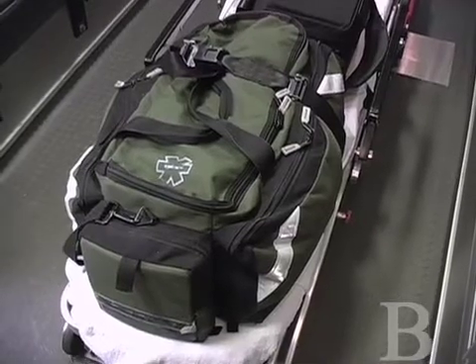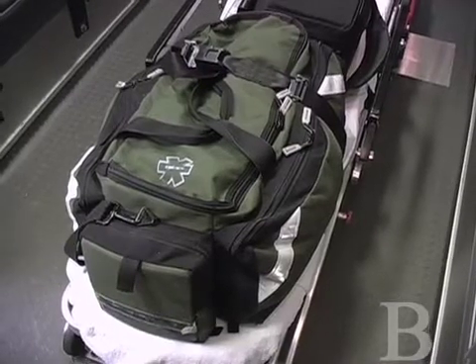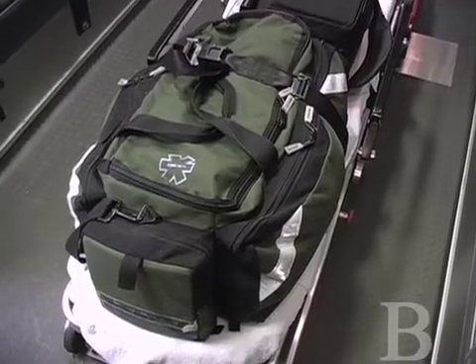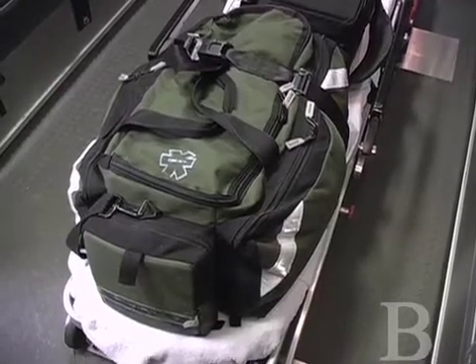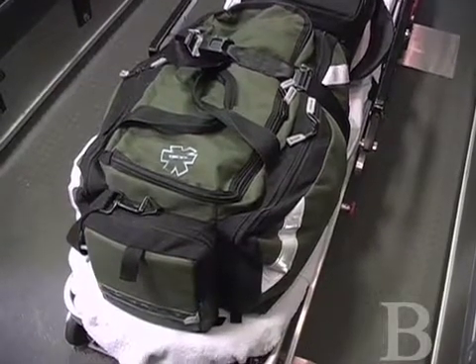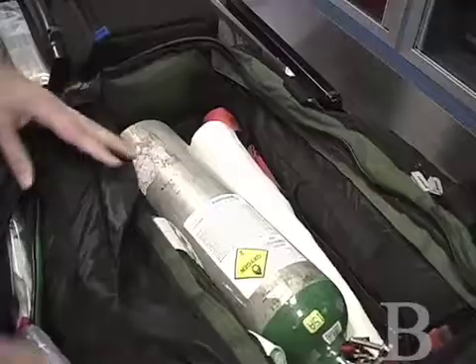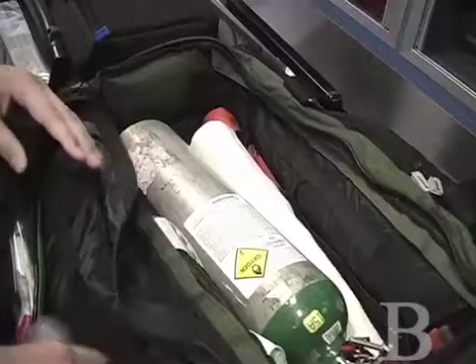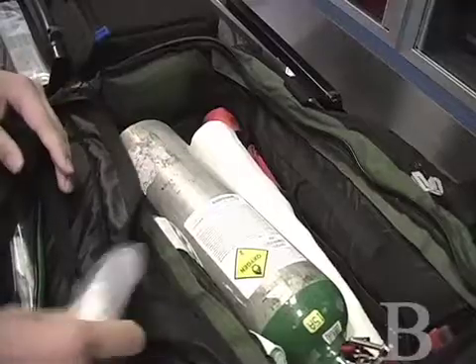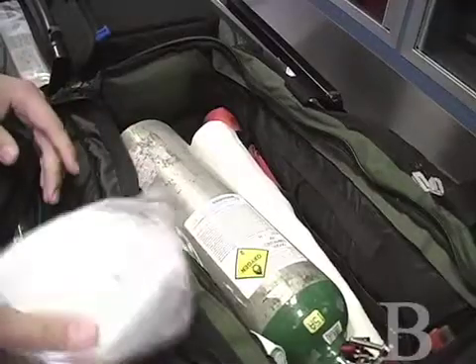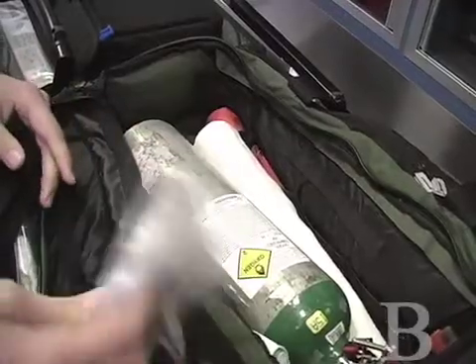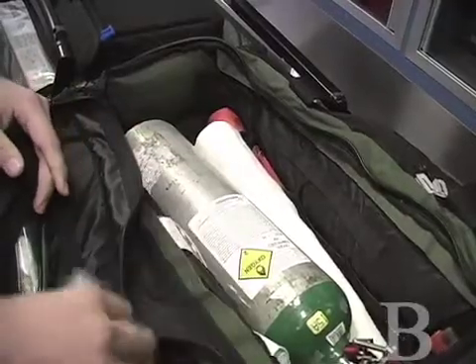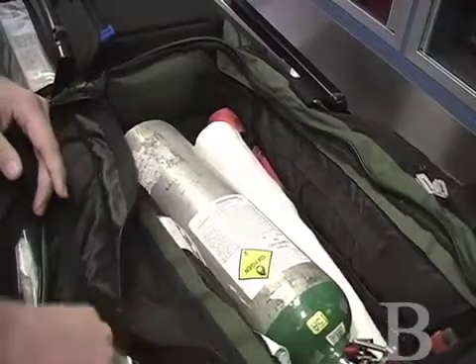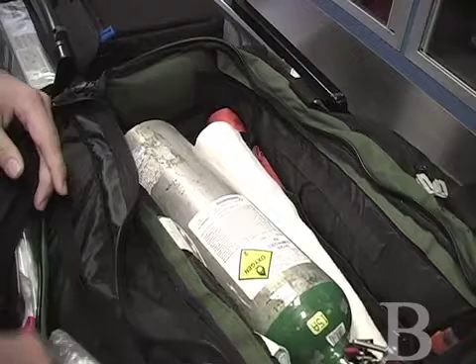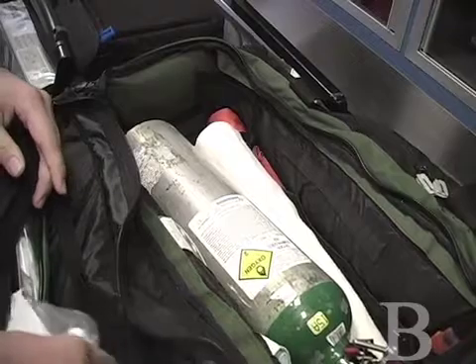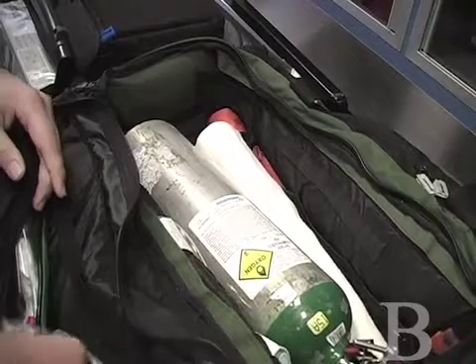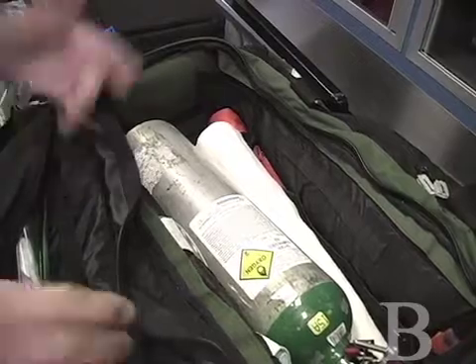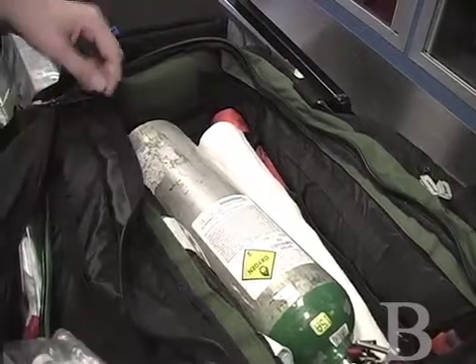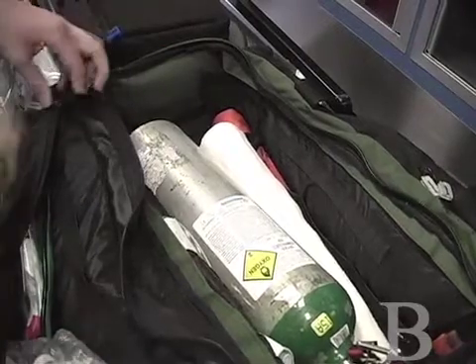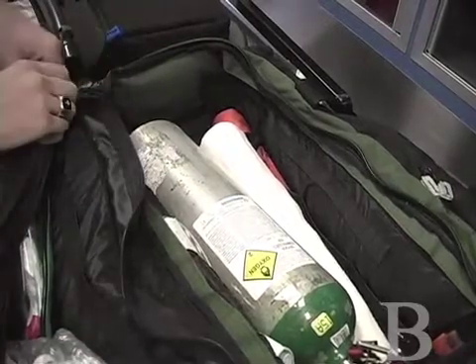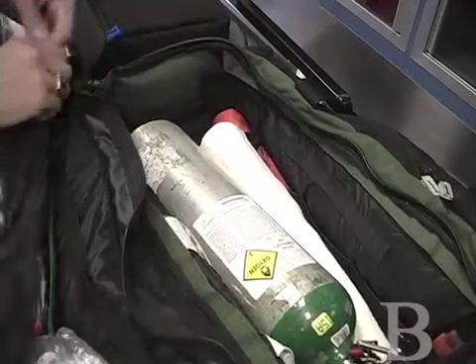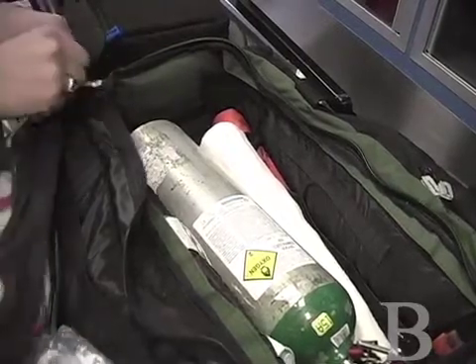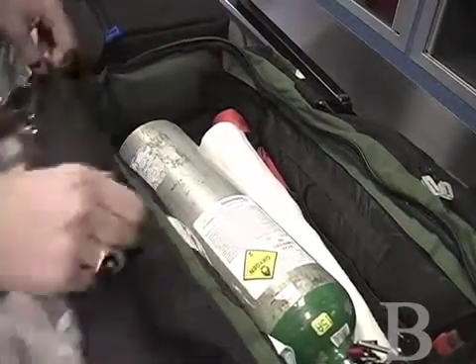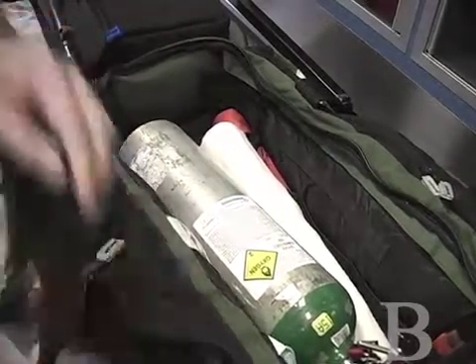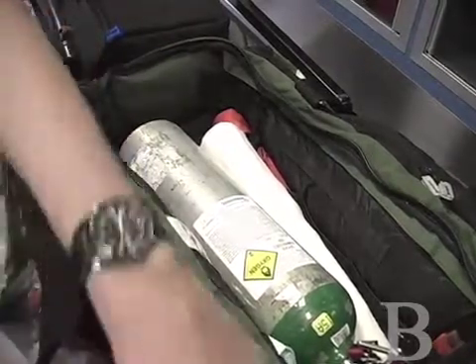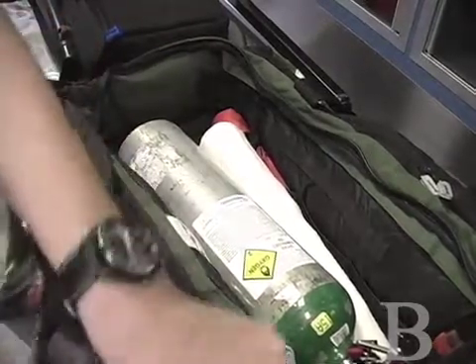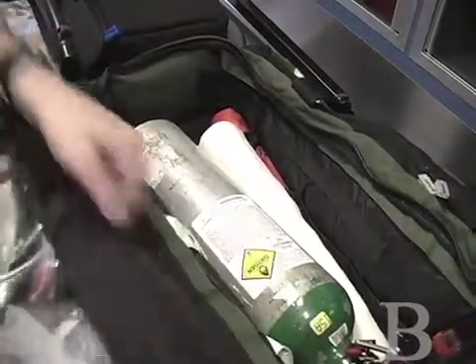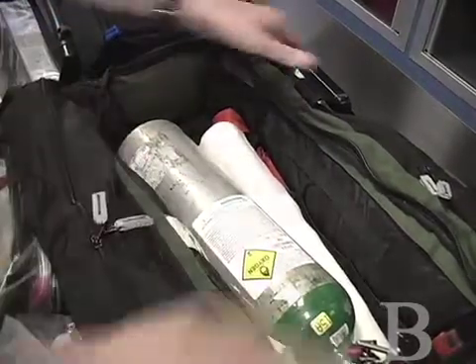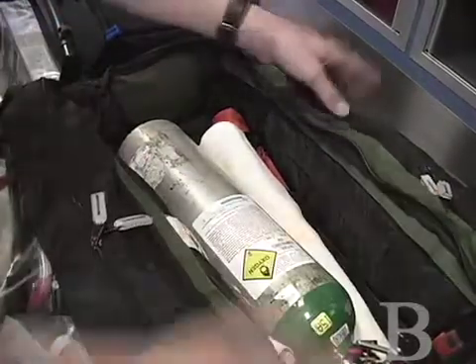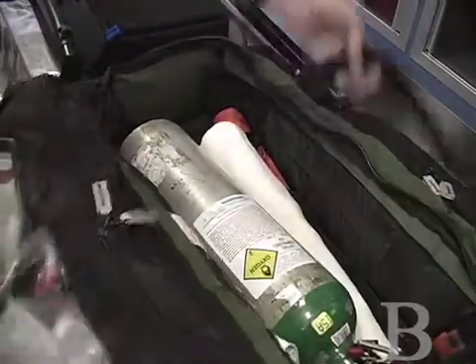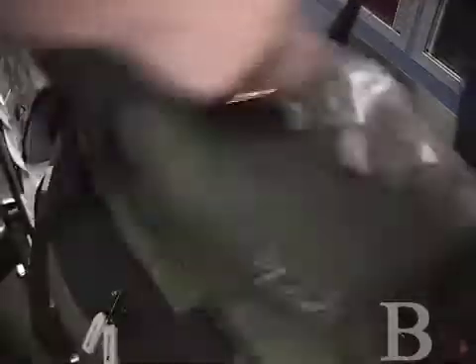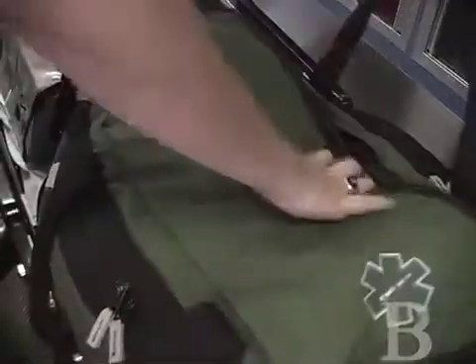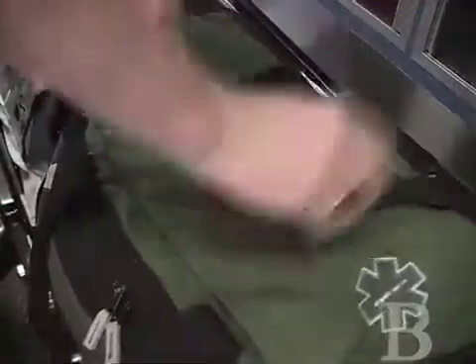In here, we have our oxygen tank, which we can use to provide oxygen to our patients if needed. Pretty much this entire bag is just dedicated to keeping the patient breathing.